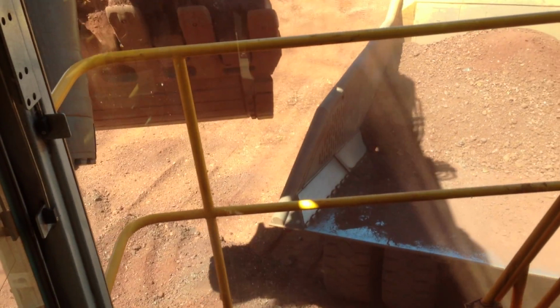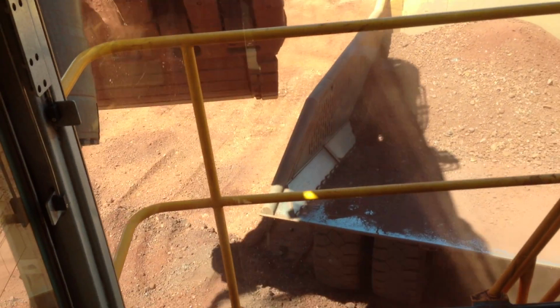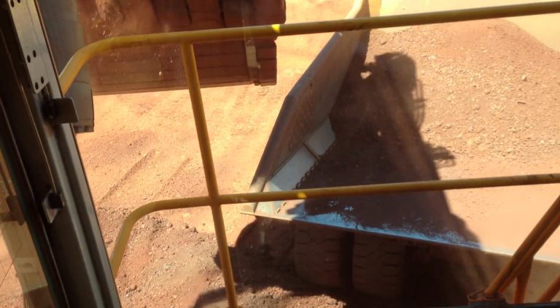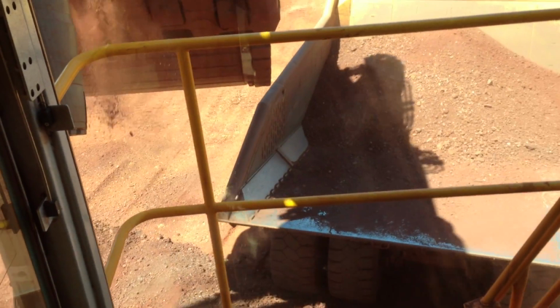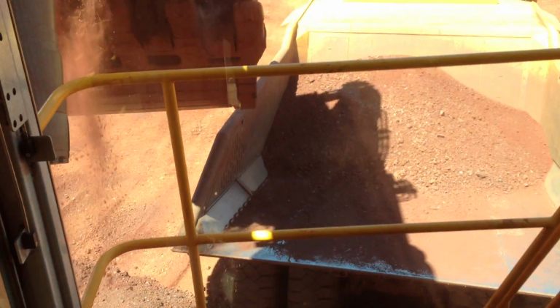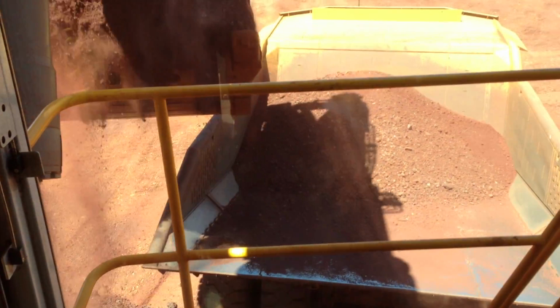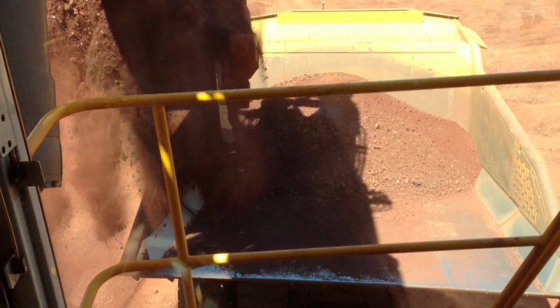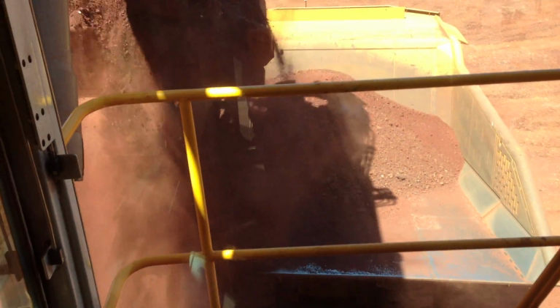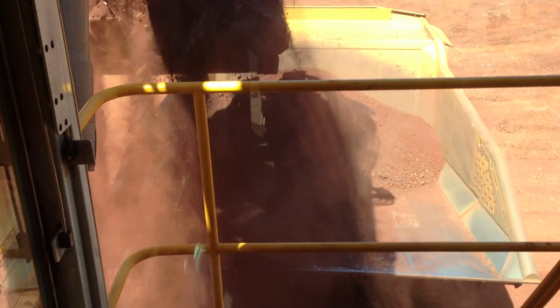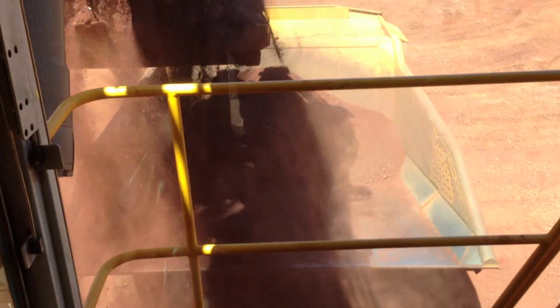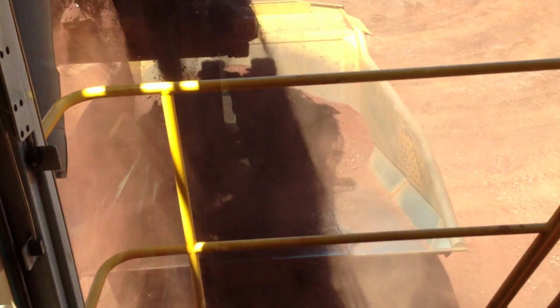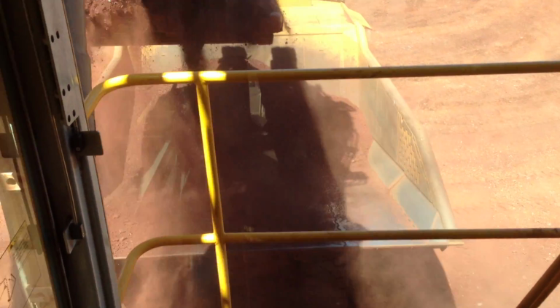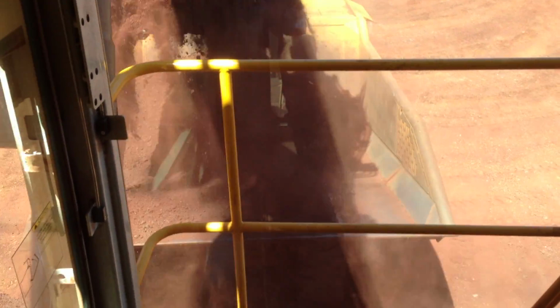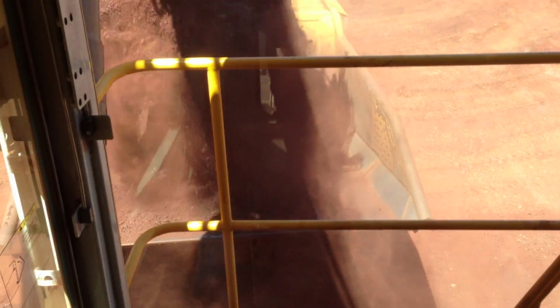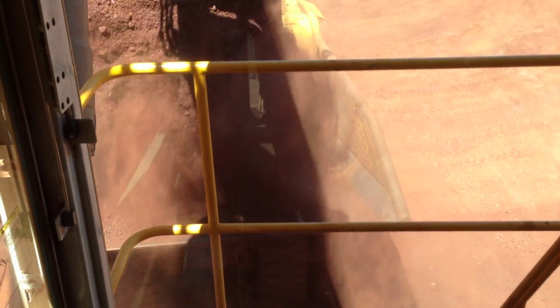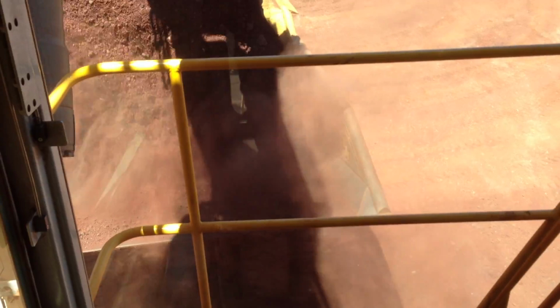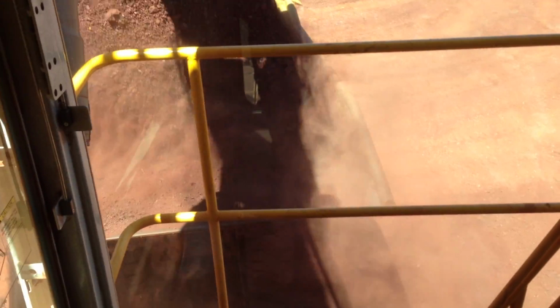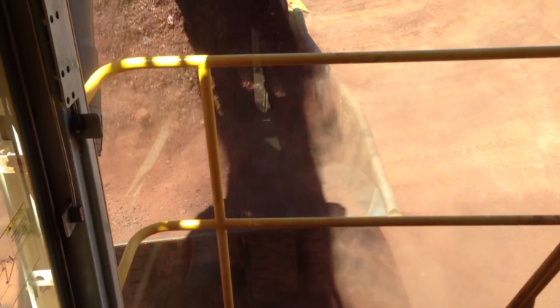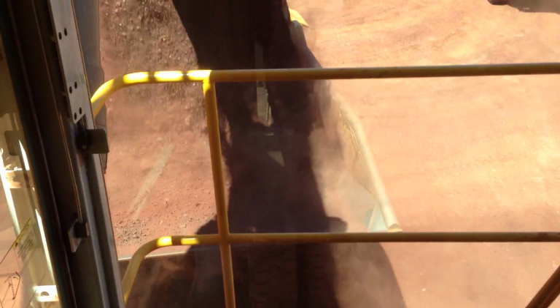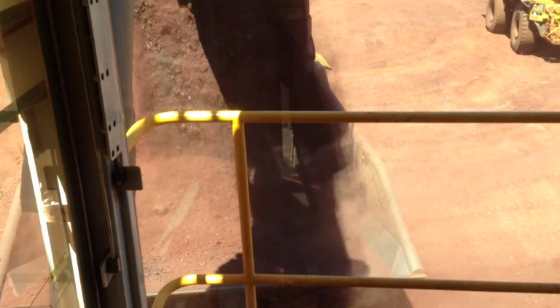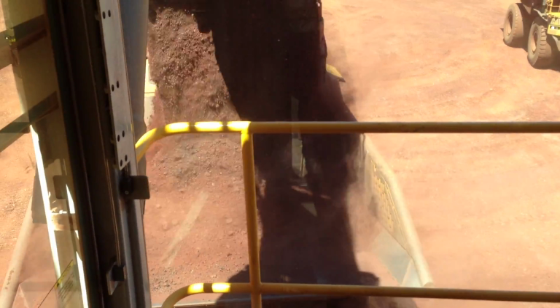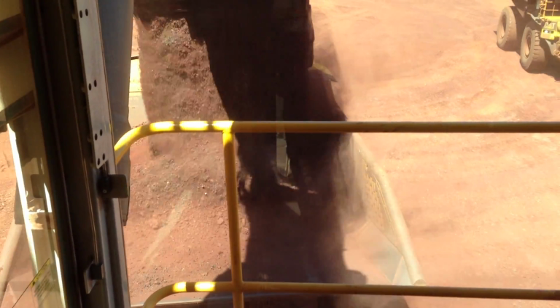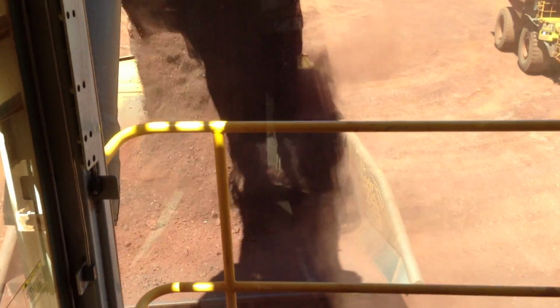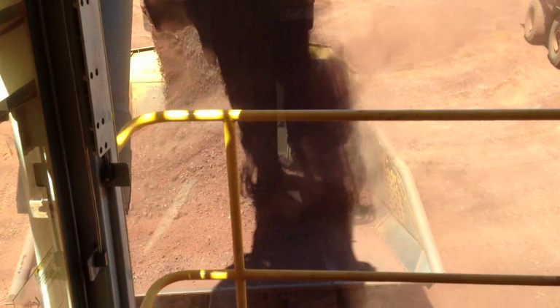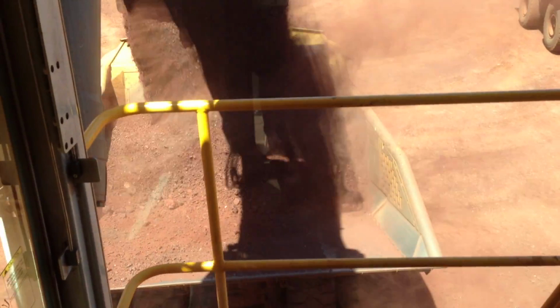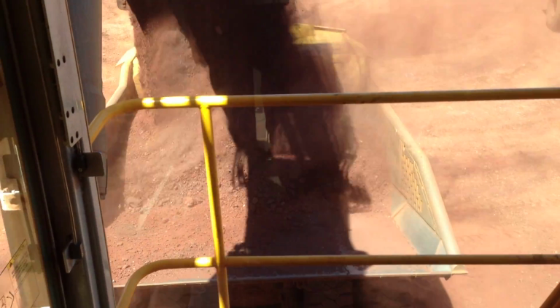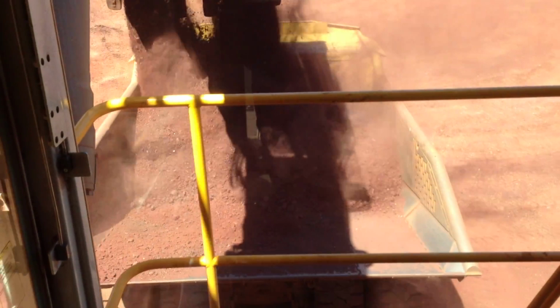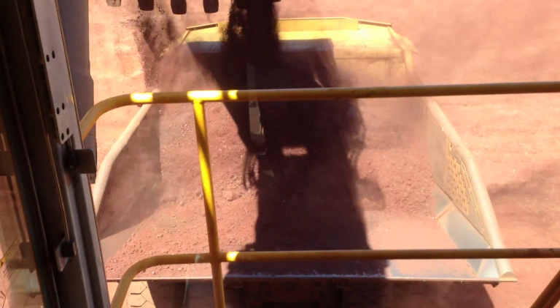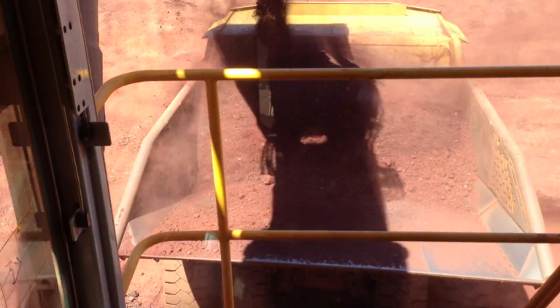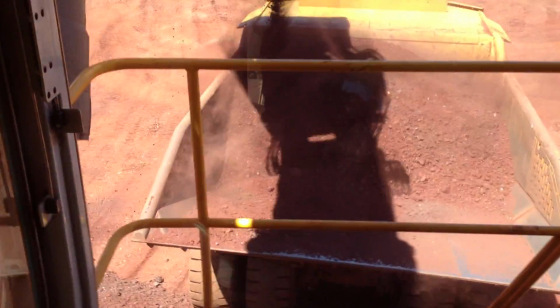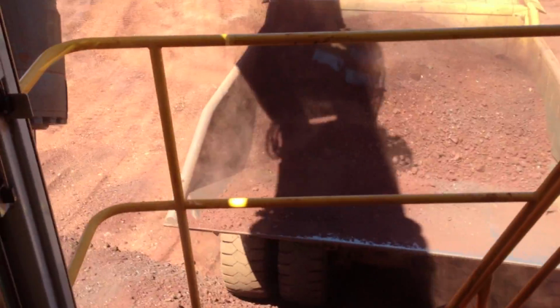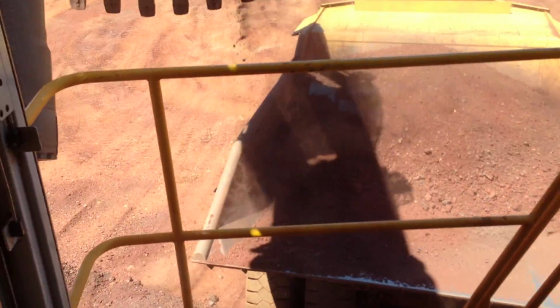We're going to load it down a little bit. We're going to get it coming further back. We're going to load it down a little bit, right?